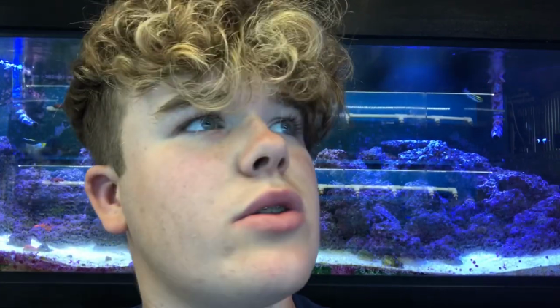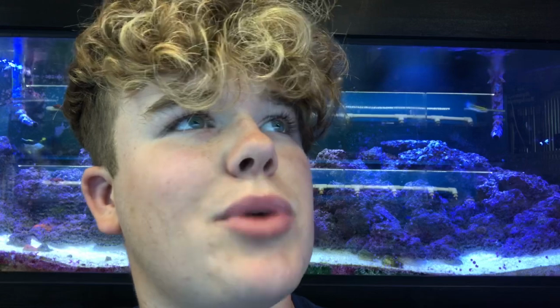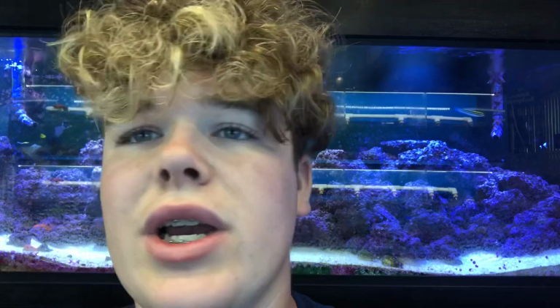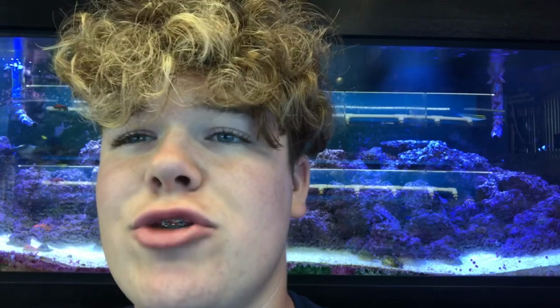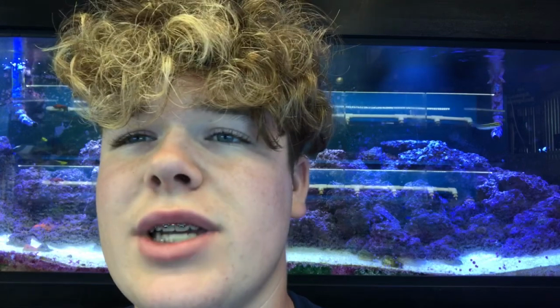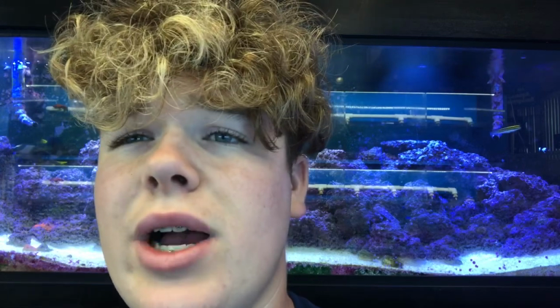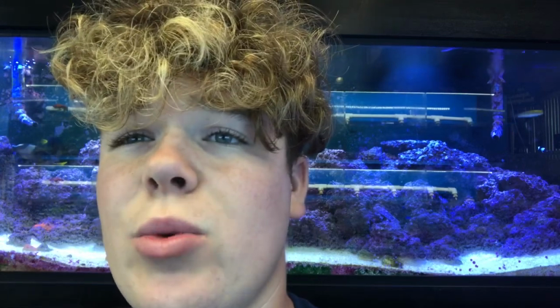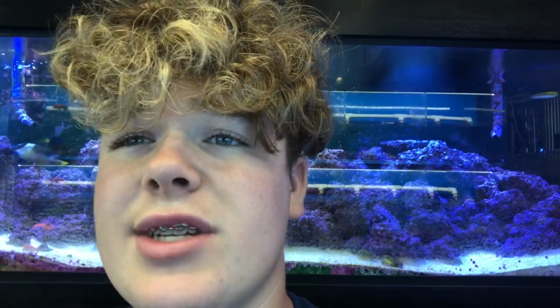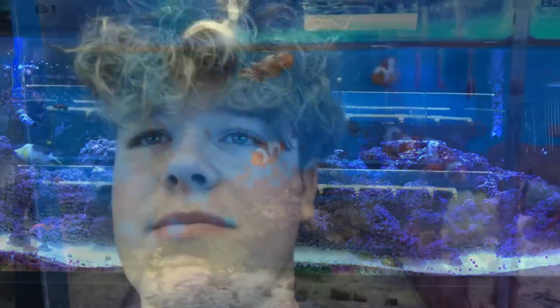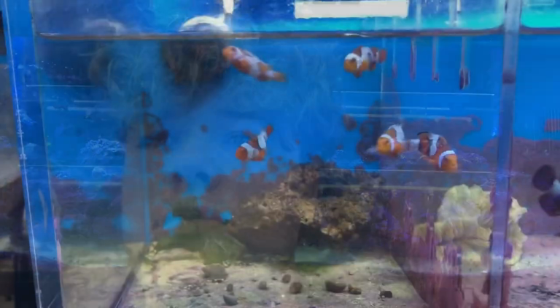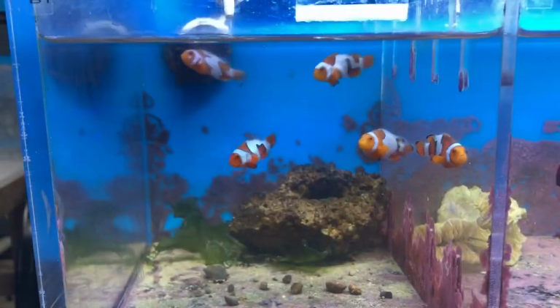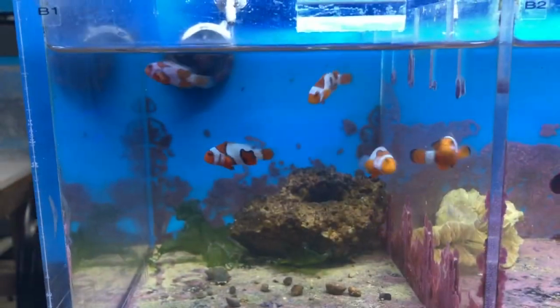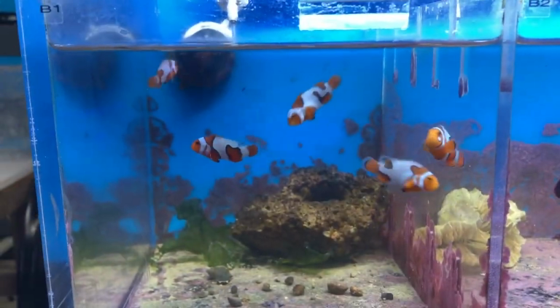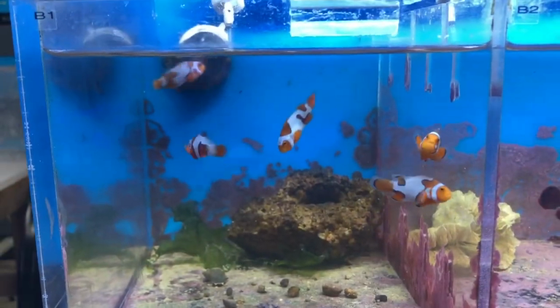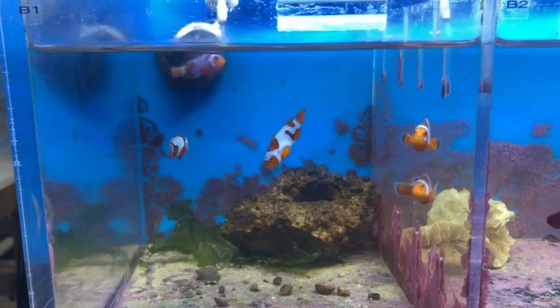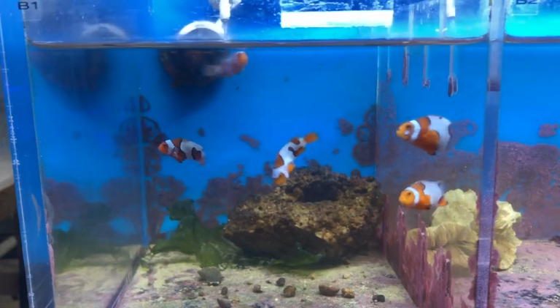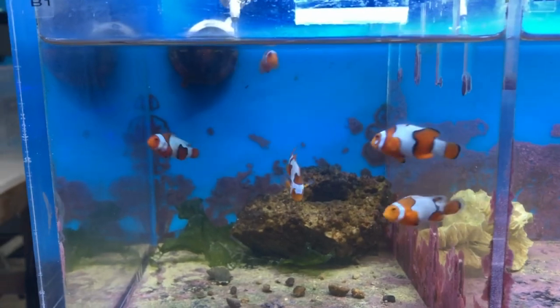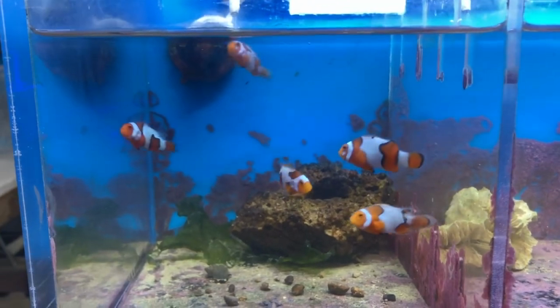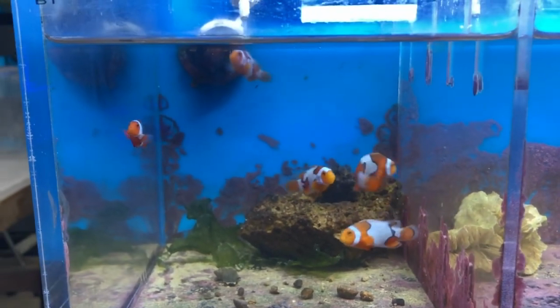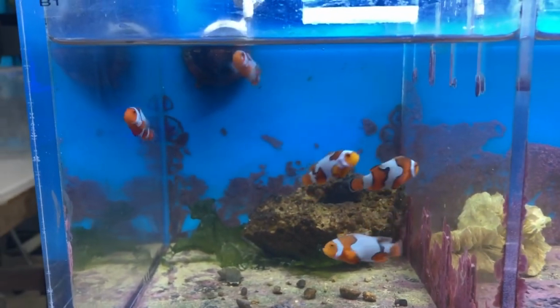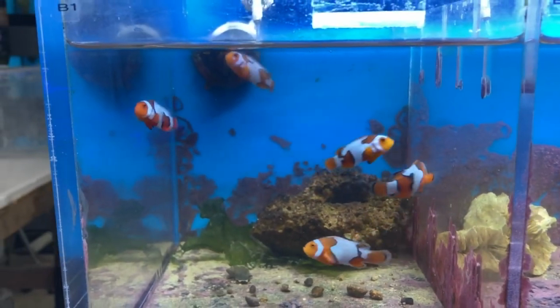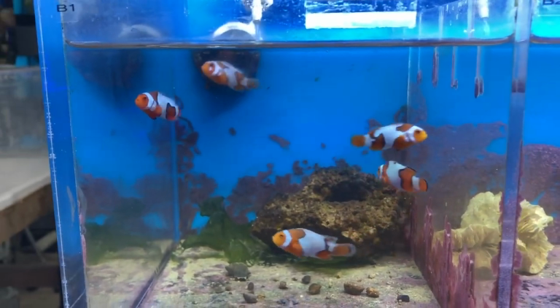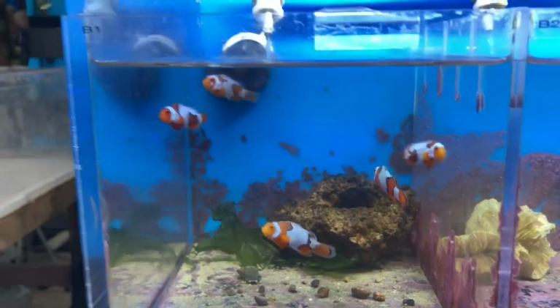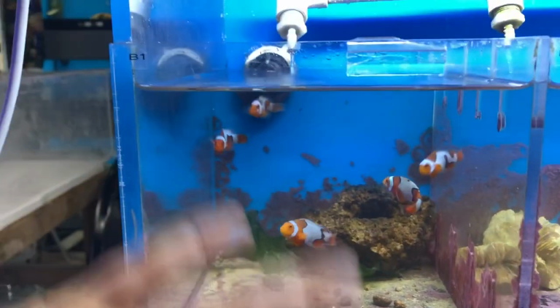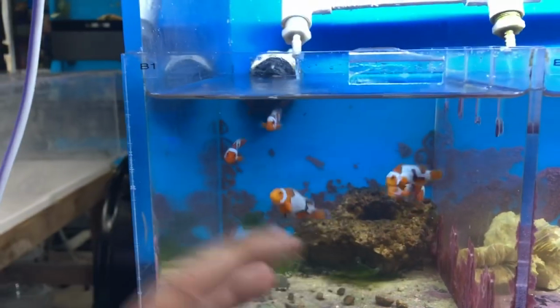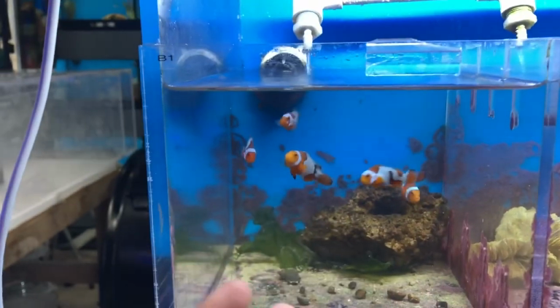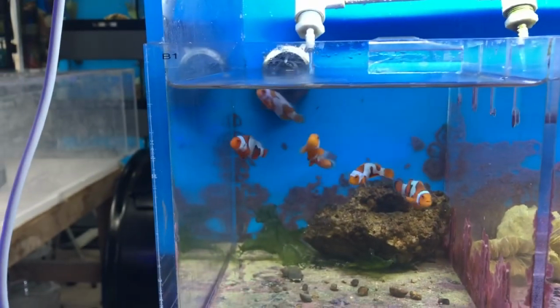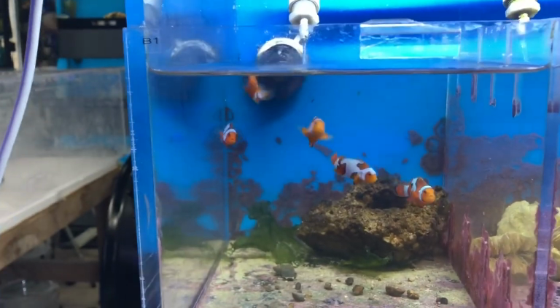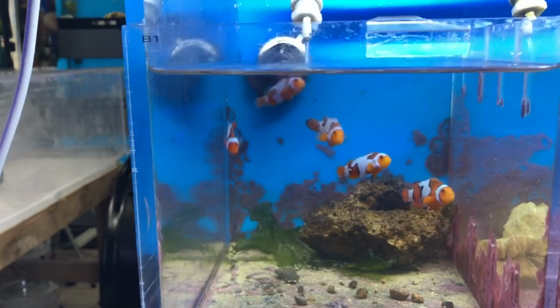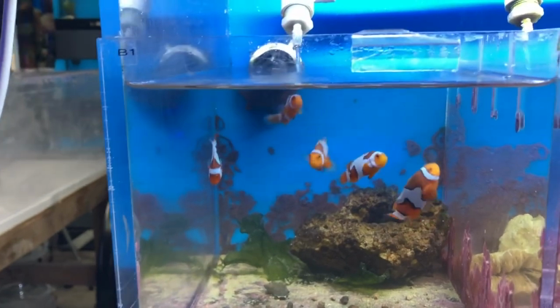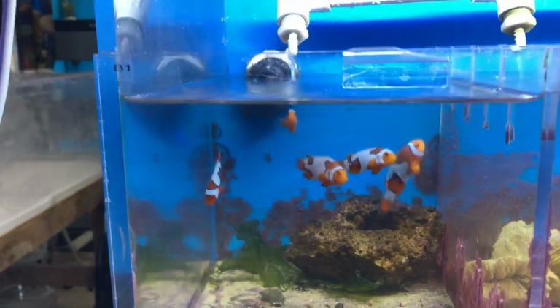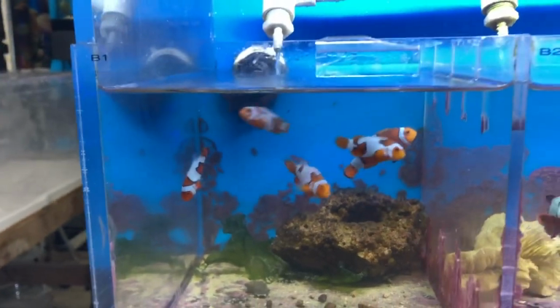Right here are the Picasso designer clownfish. They get their name because their pattern is just crazy and it reminds people of artwork — and I'm guessing that's how they got their name.